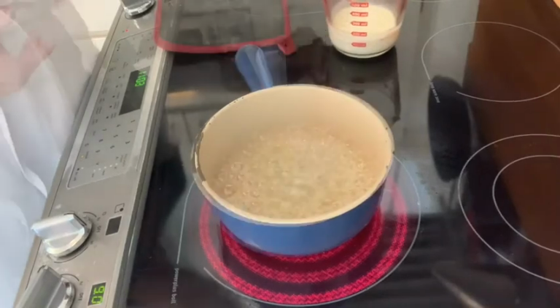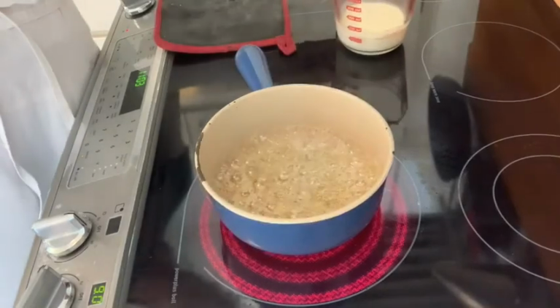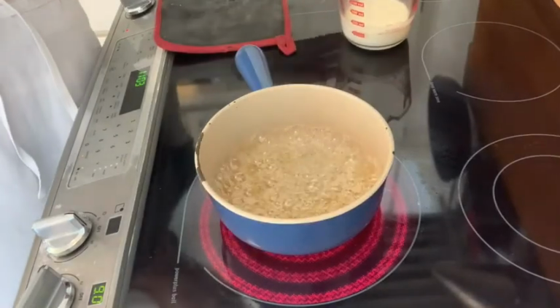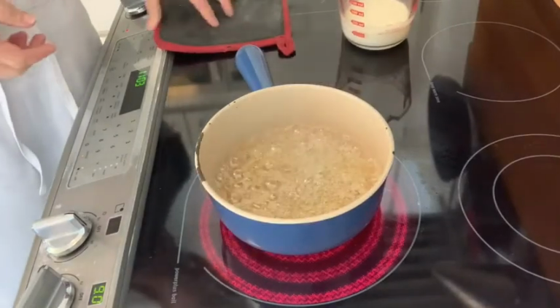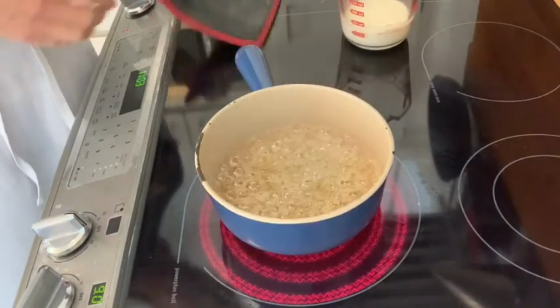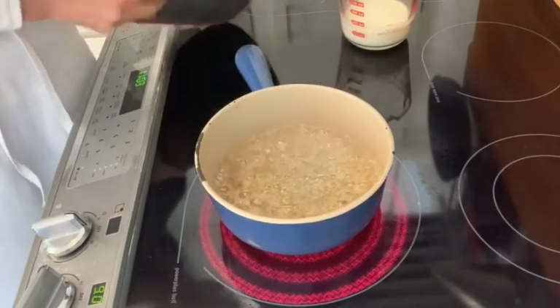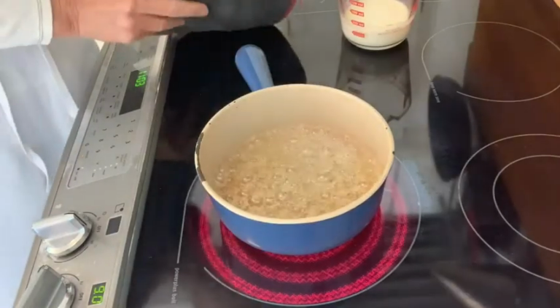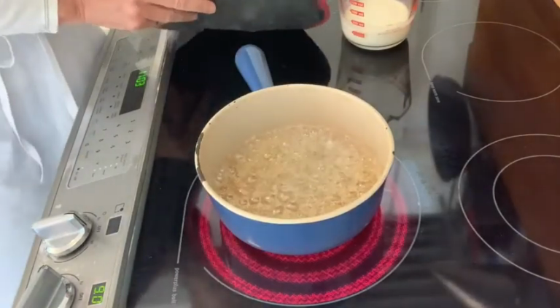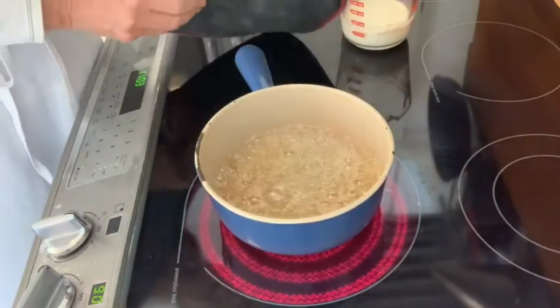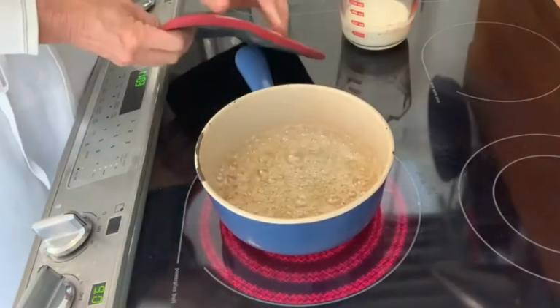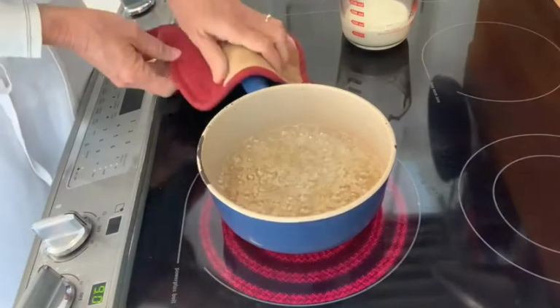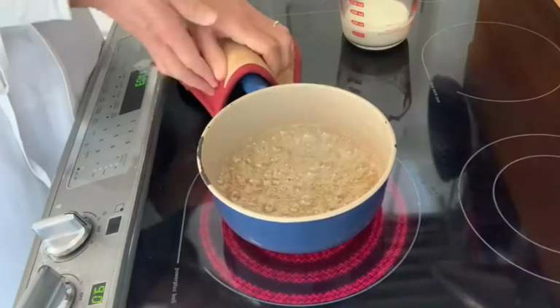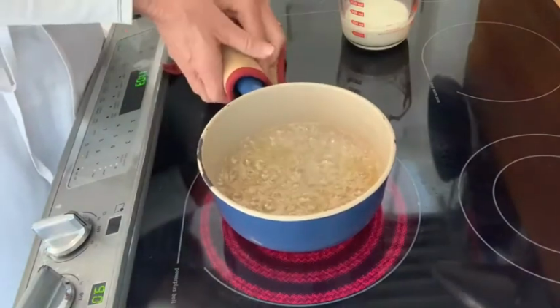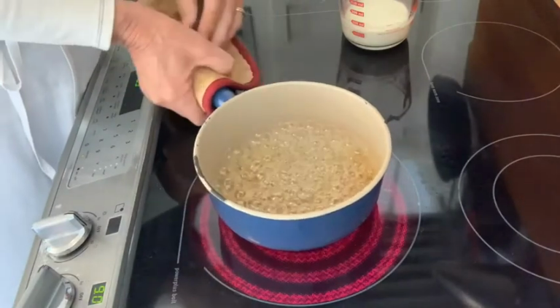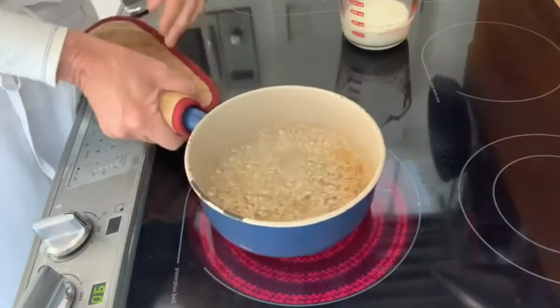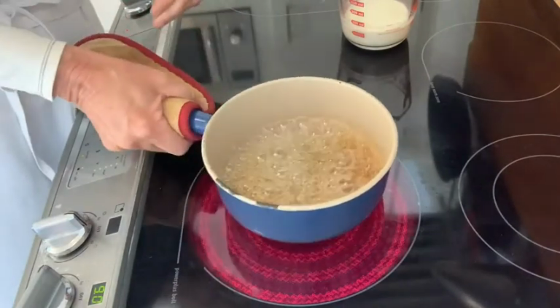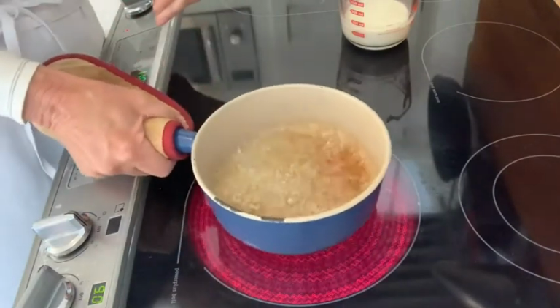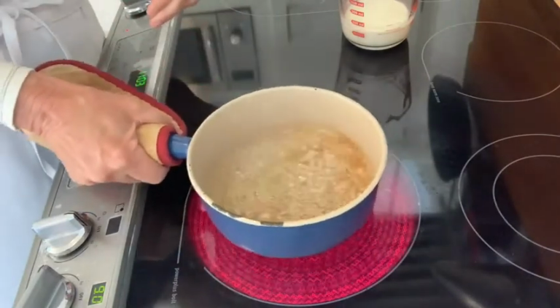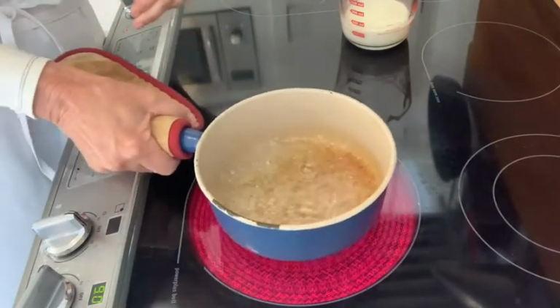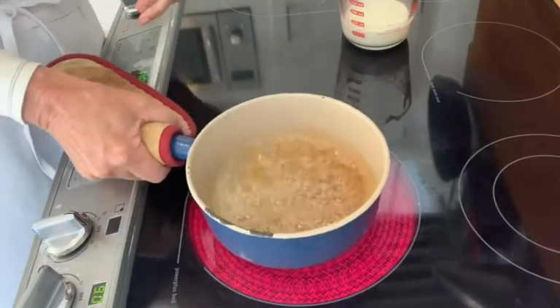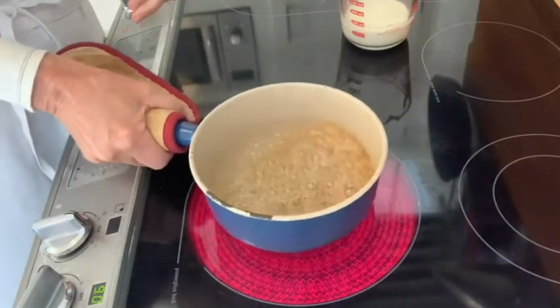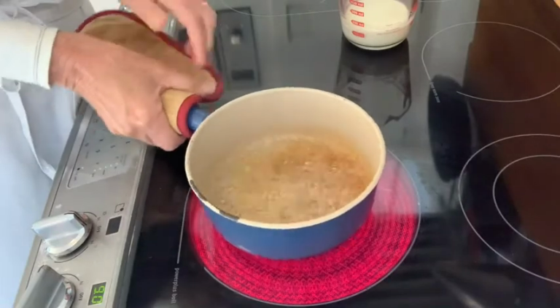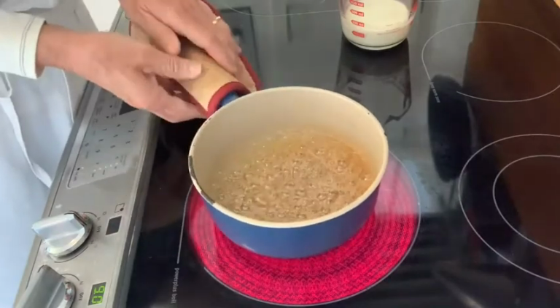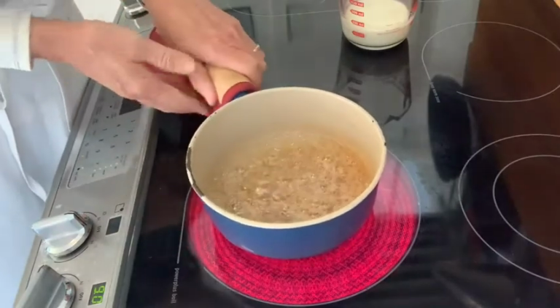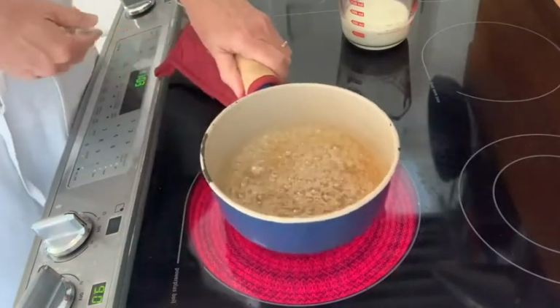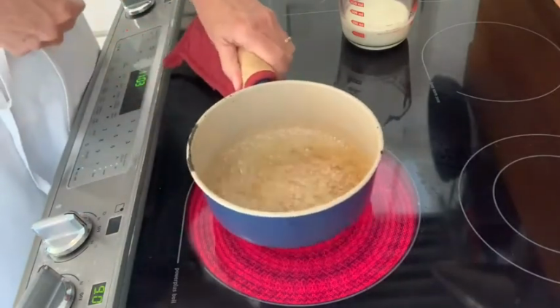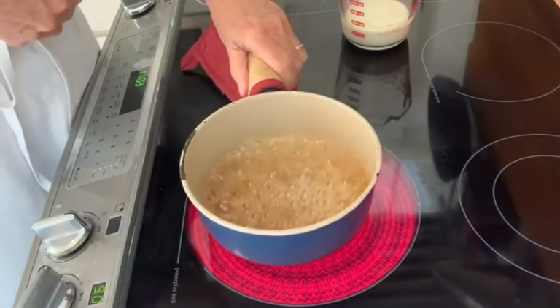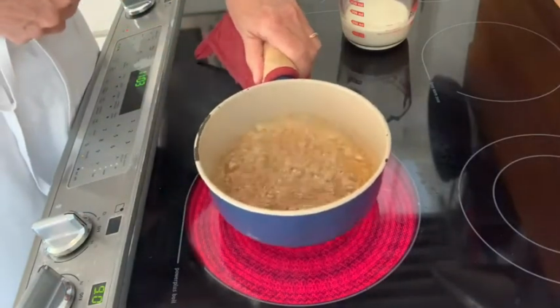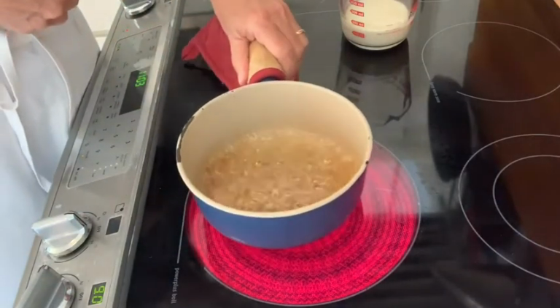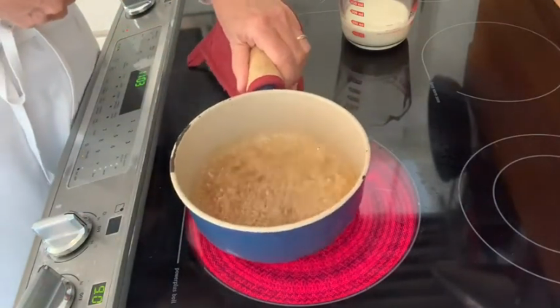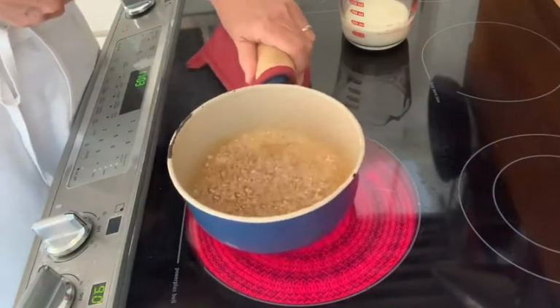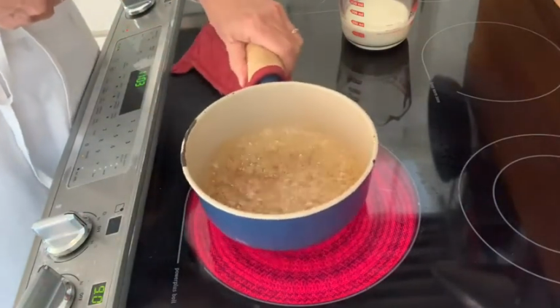The sugar is turning caramel color now — very light color. I'm going to take the saucepan and gently move it so that the sugar that's turning brown will mix evenly all the way around.